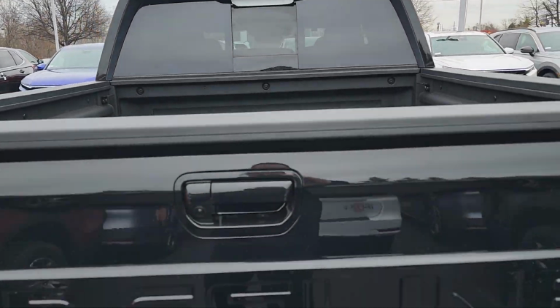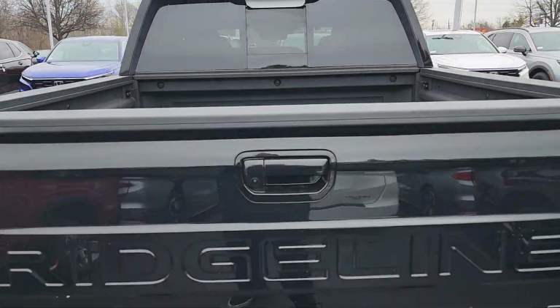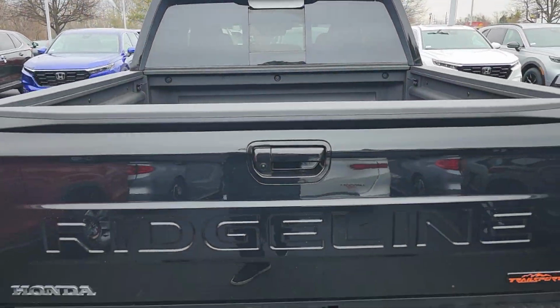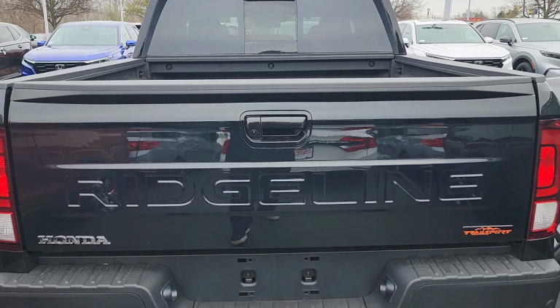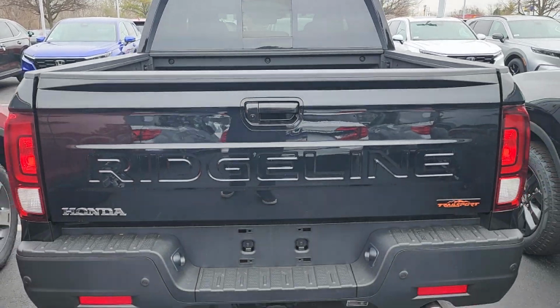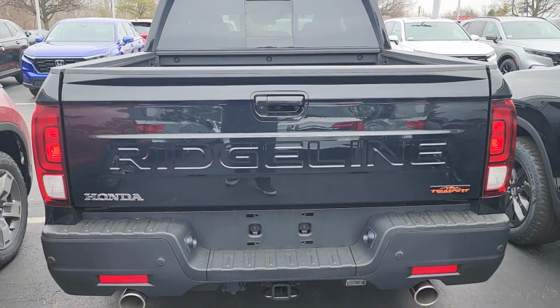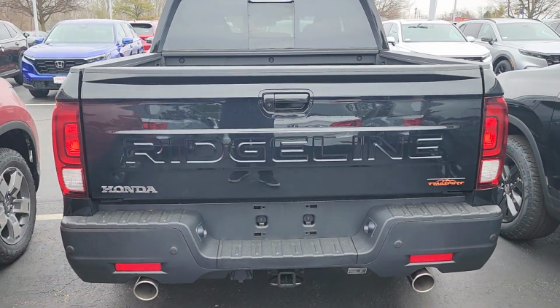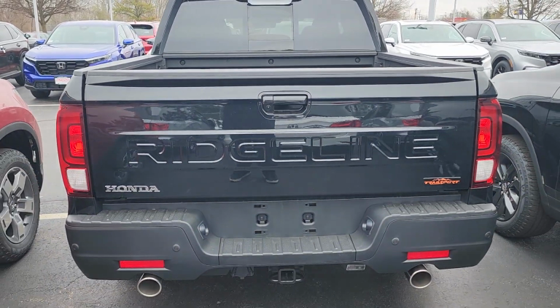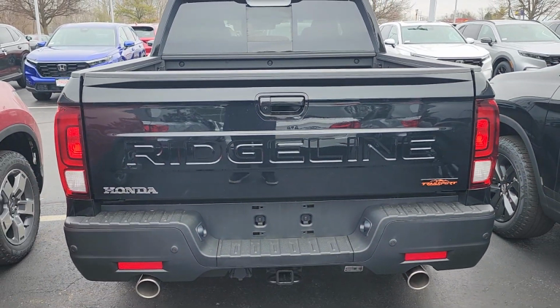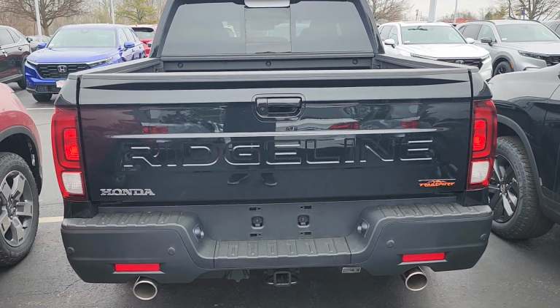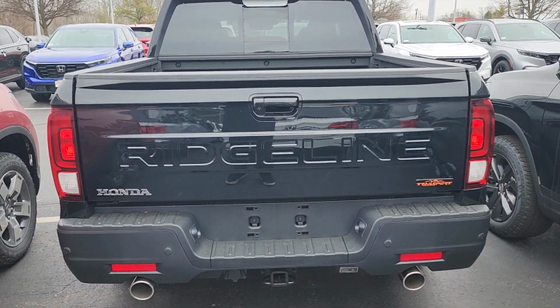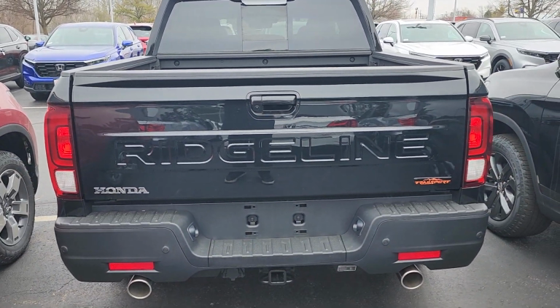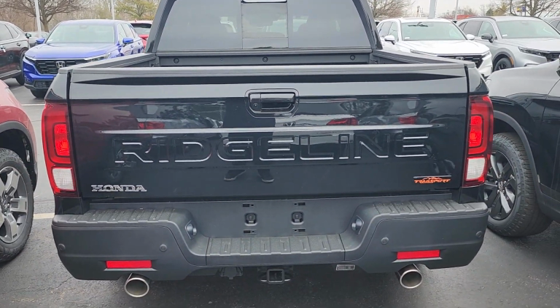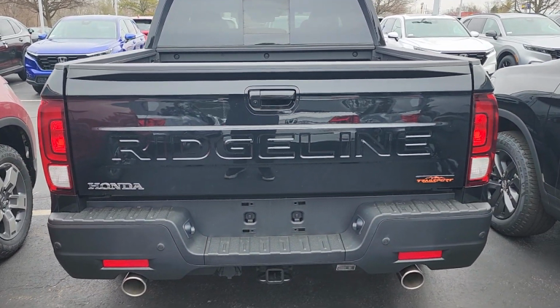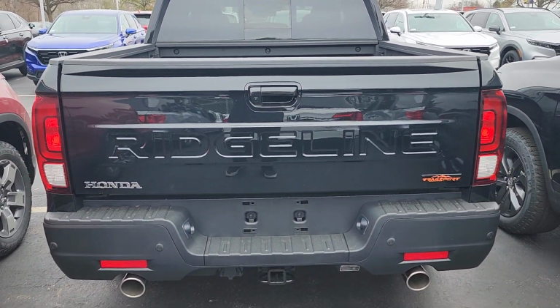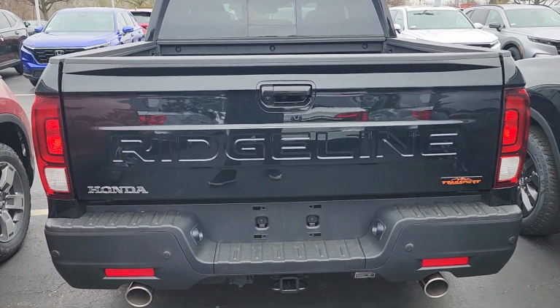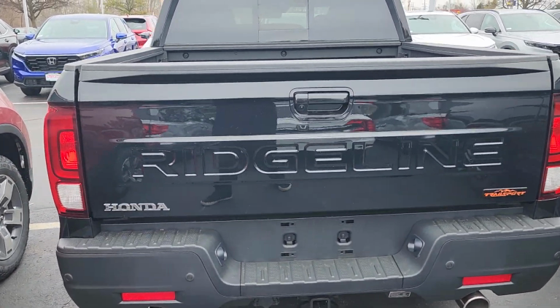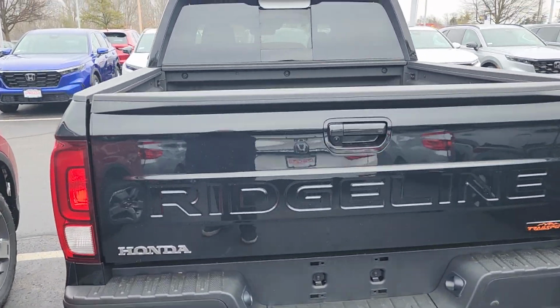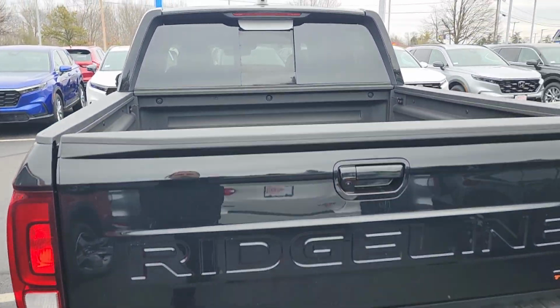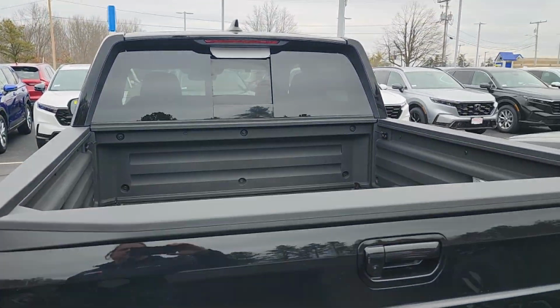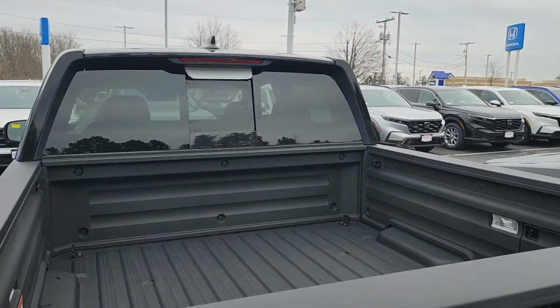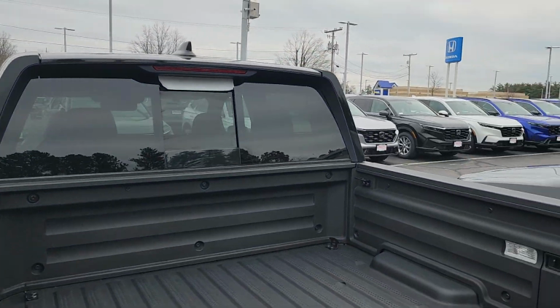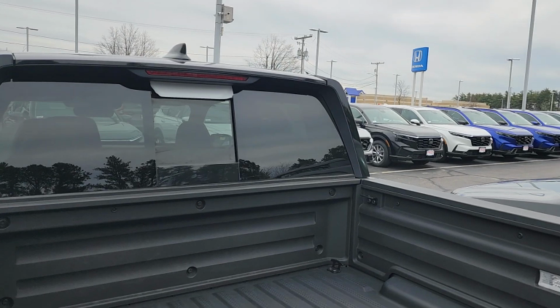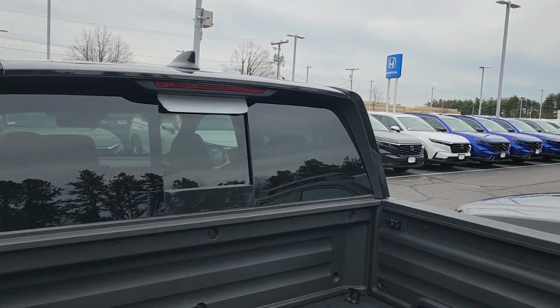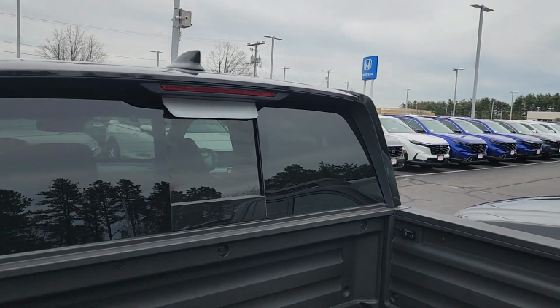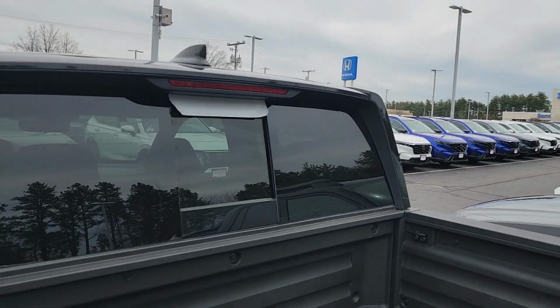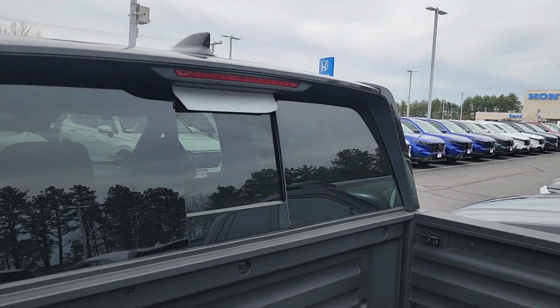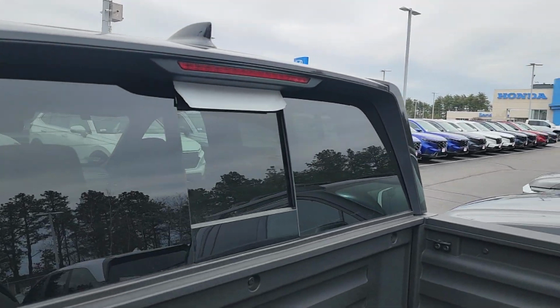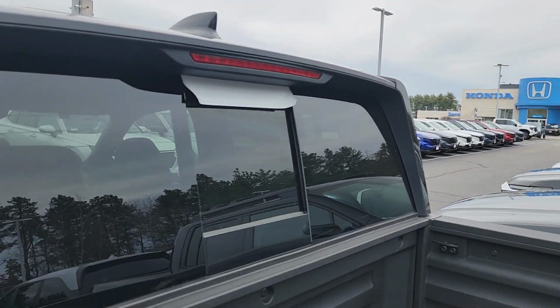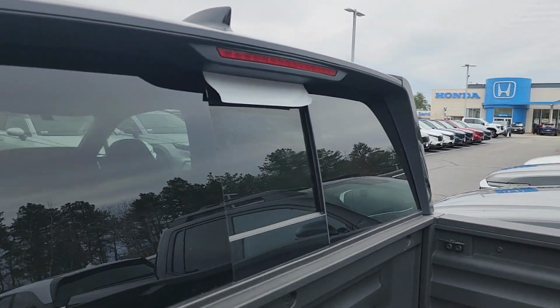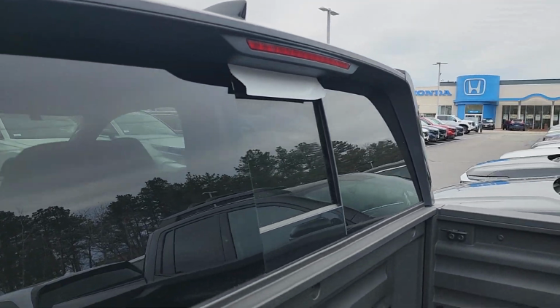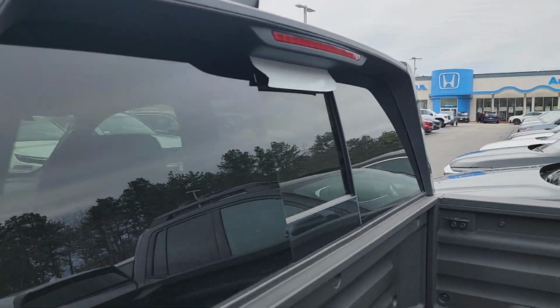This is something new for the 2024s — they've actually stamped 'Ridgeline' on the back. You have an articulating rear window, which is just a fancy way of saying that it opens.